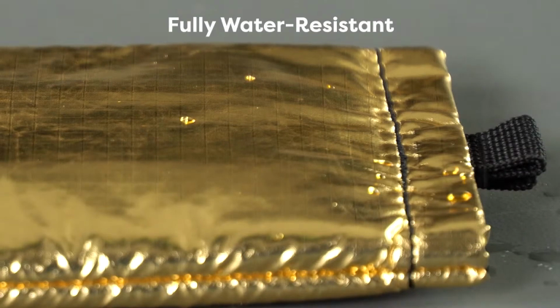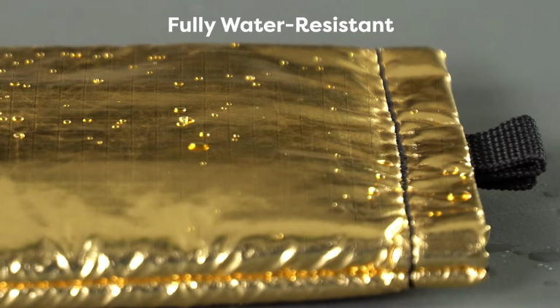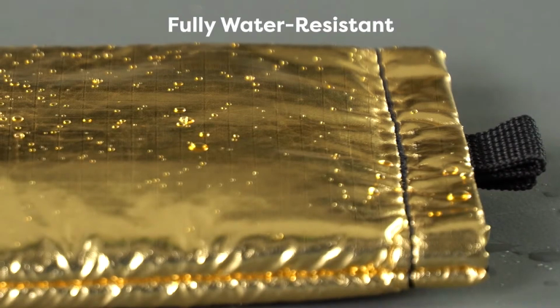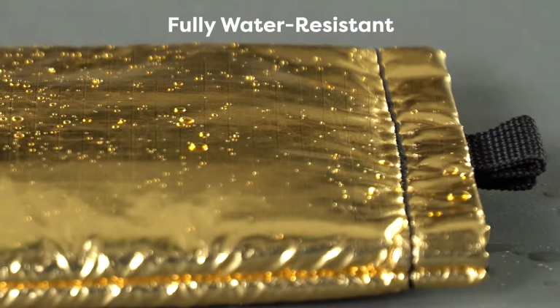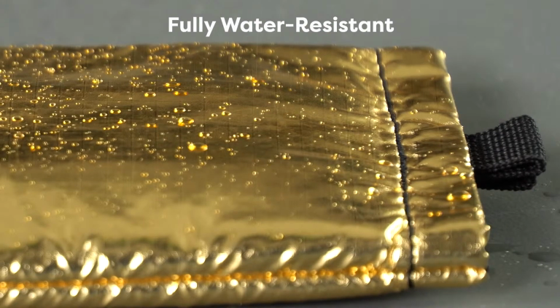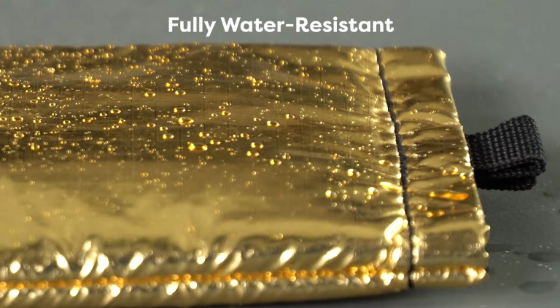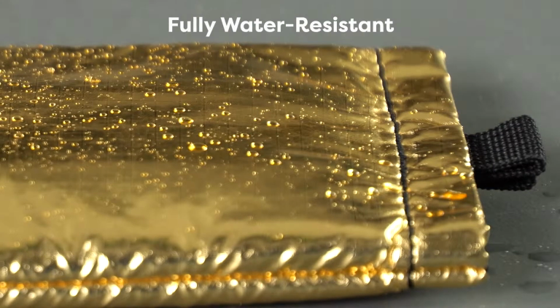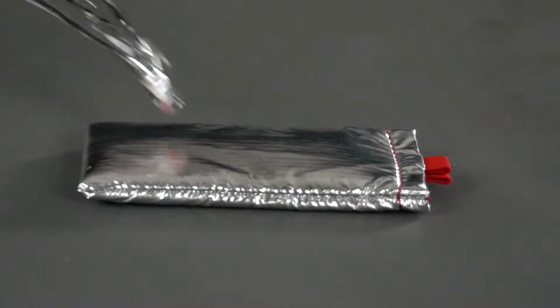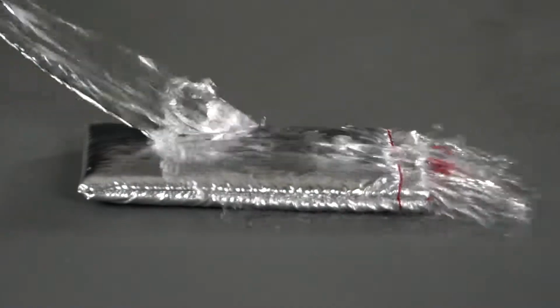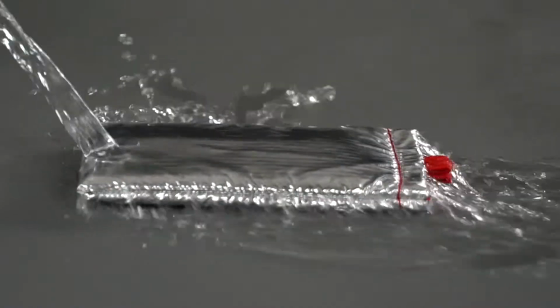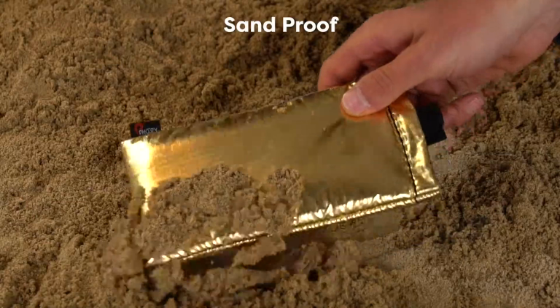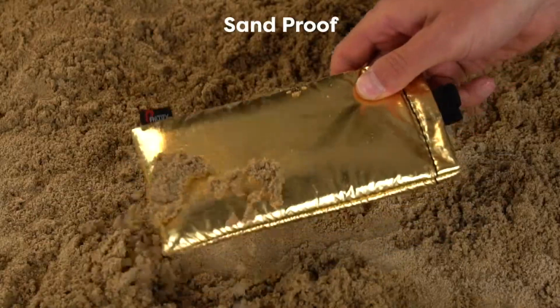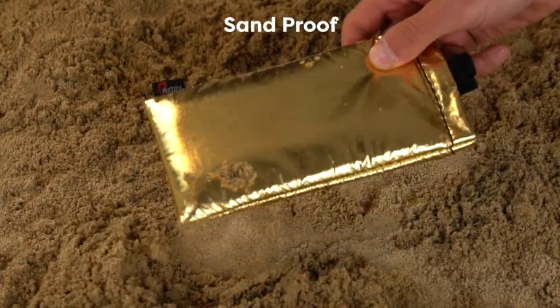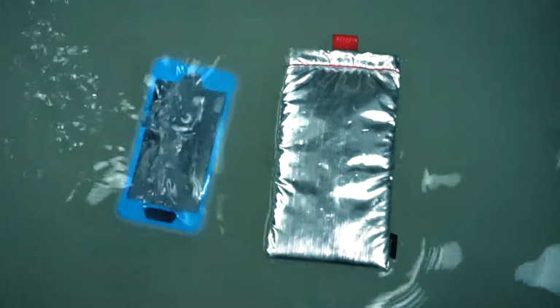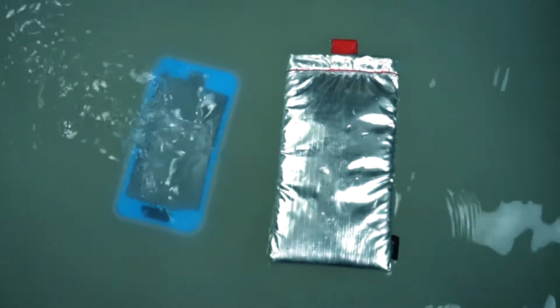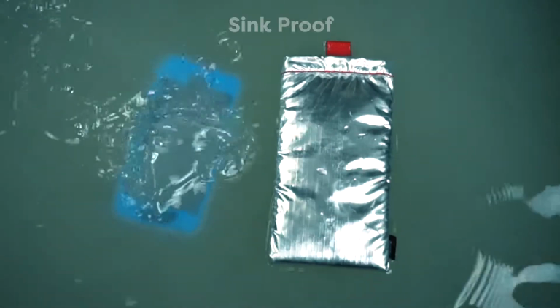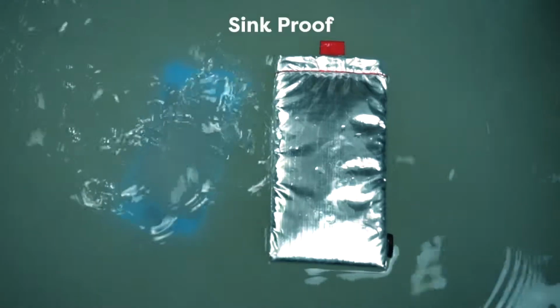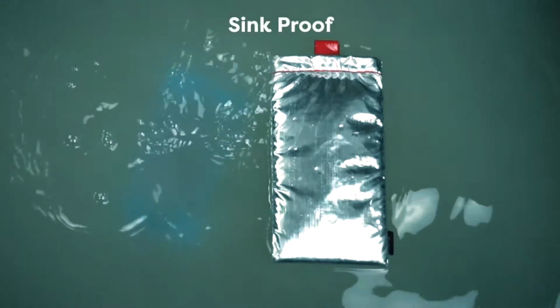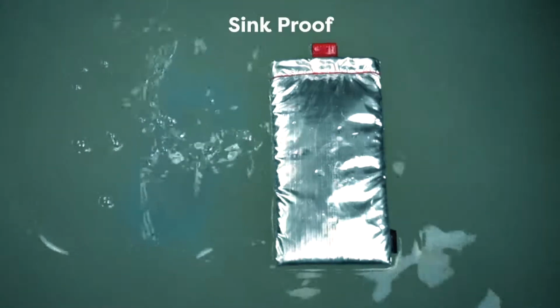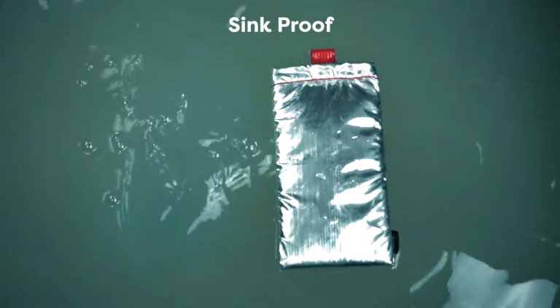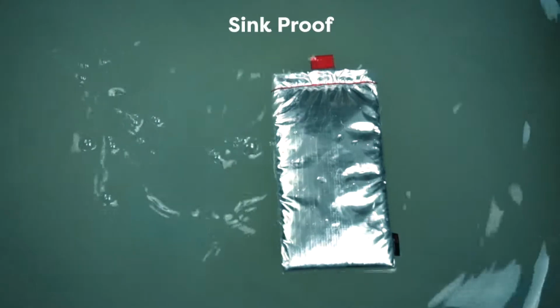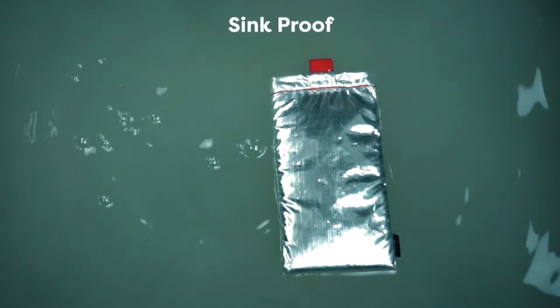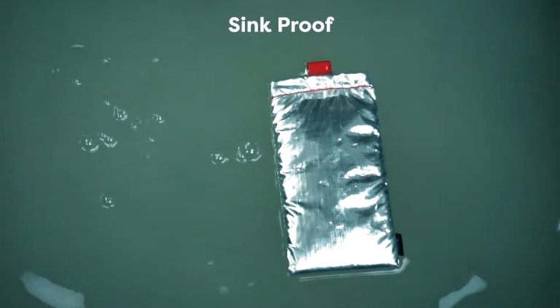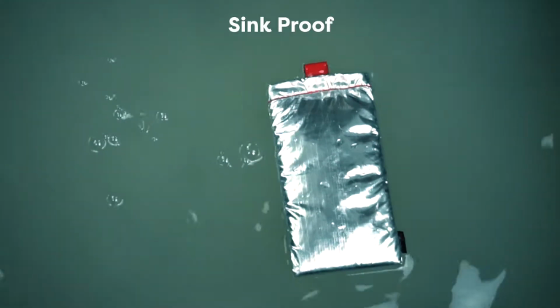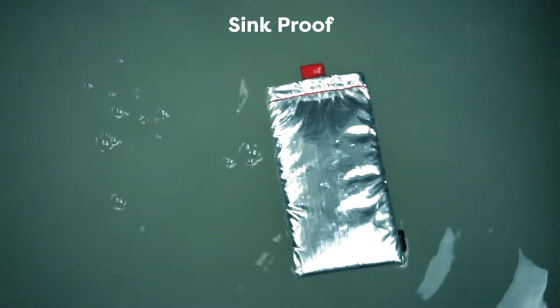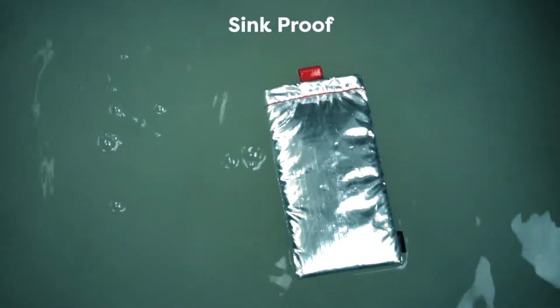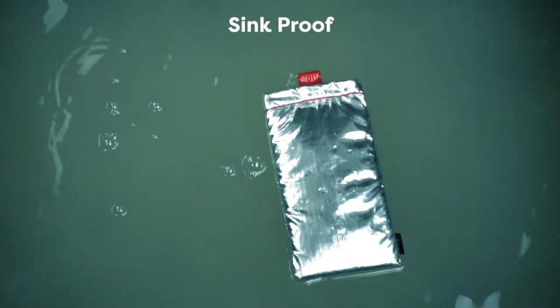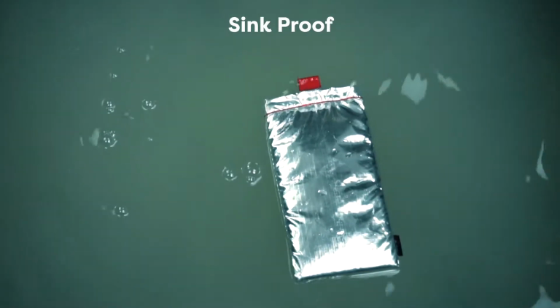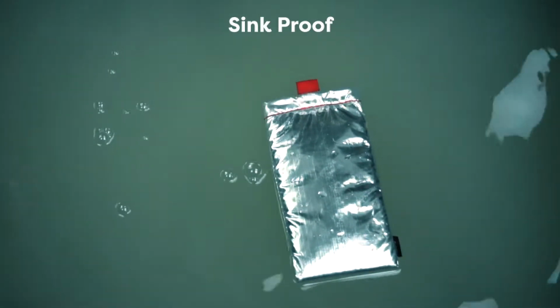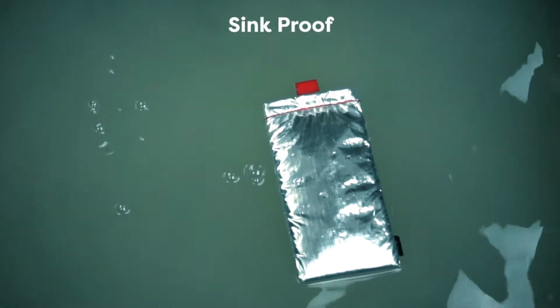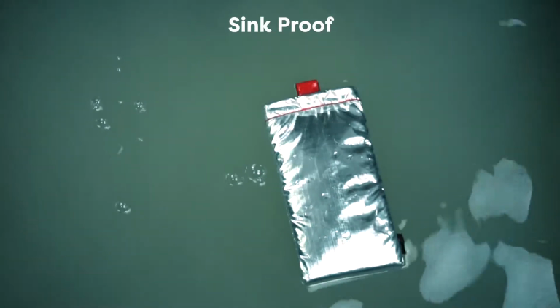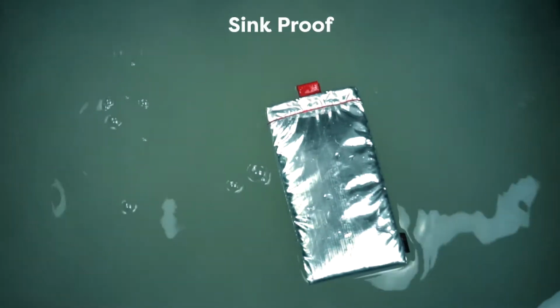Fully encapsulating your phone, the Apollo Series is completely water-resistant, splash-proof, sand-proof, and keeps your phone afloat, avoiding those dreaded oh-no moments of watching your phone sink into the abyss.